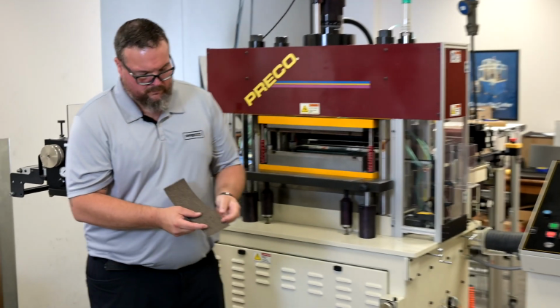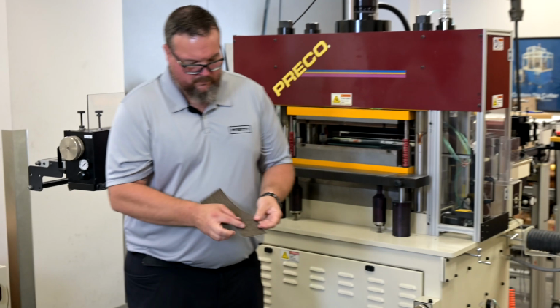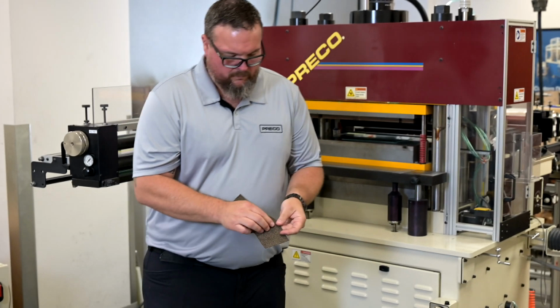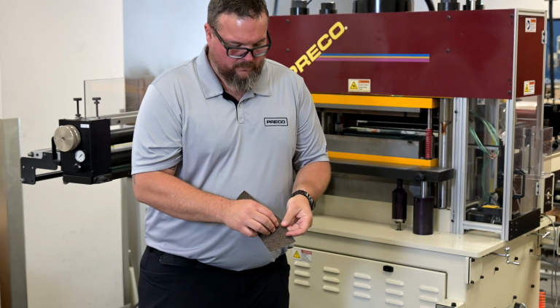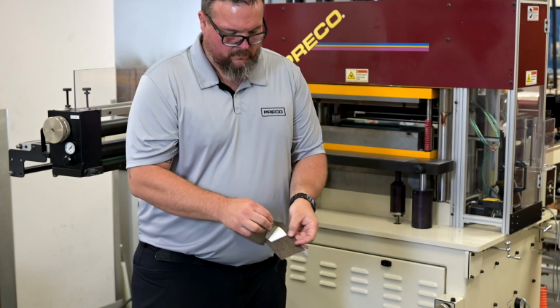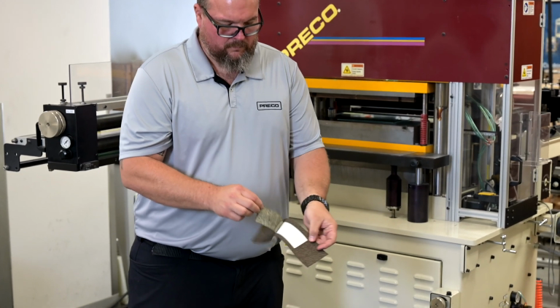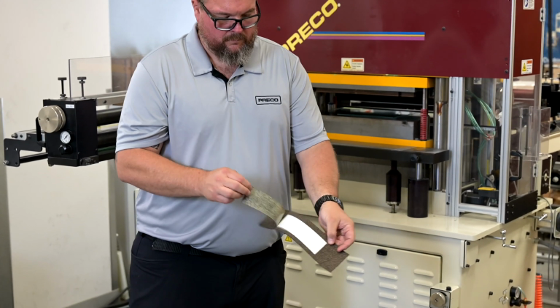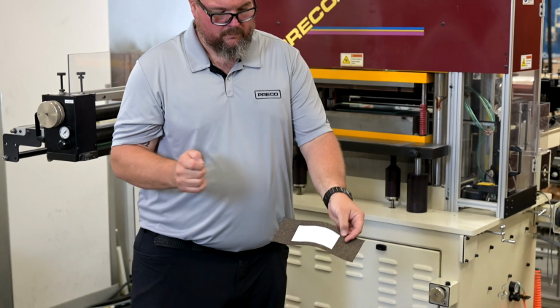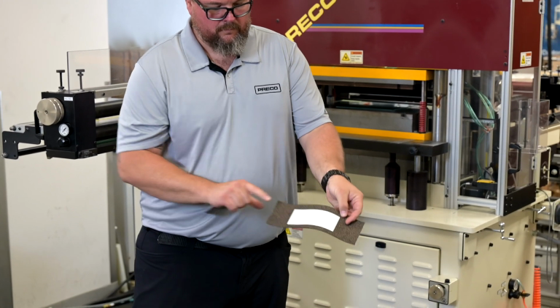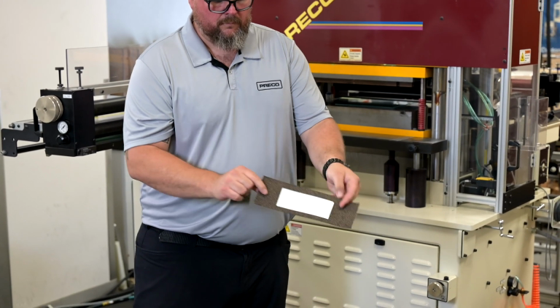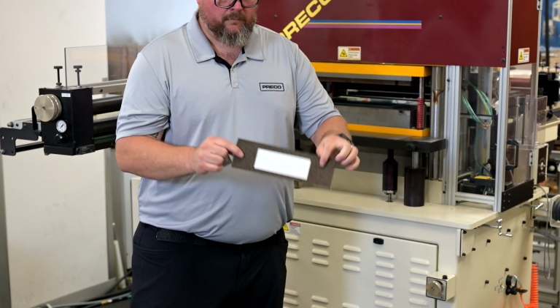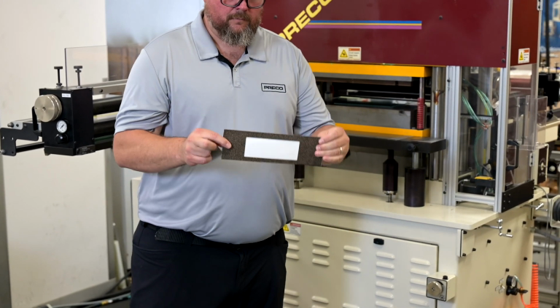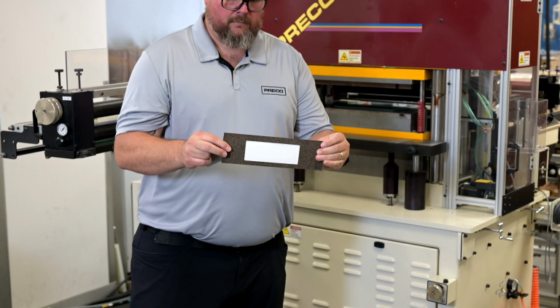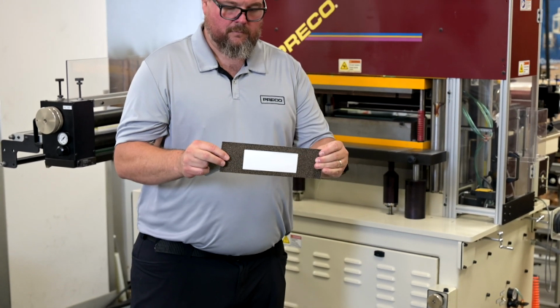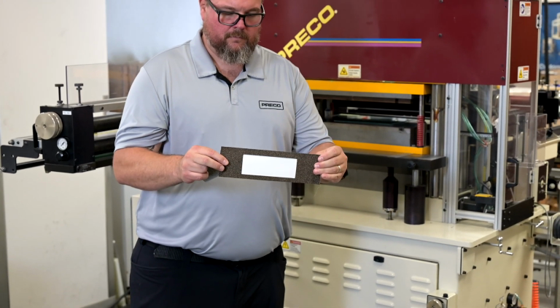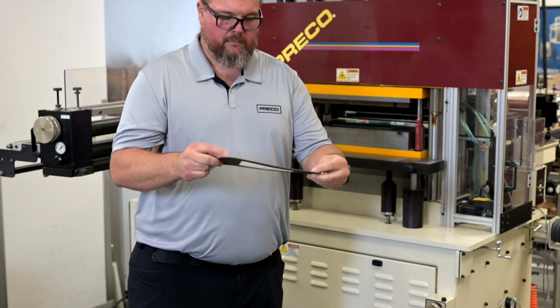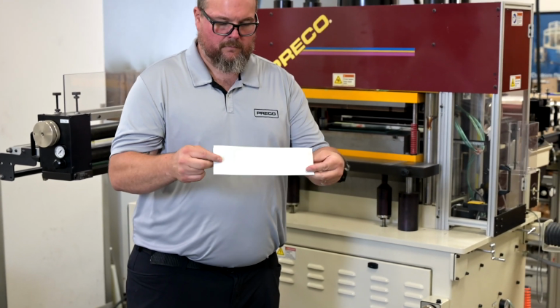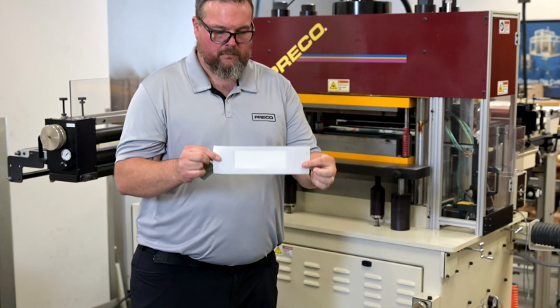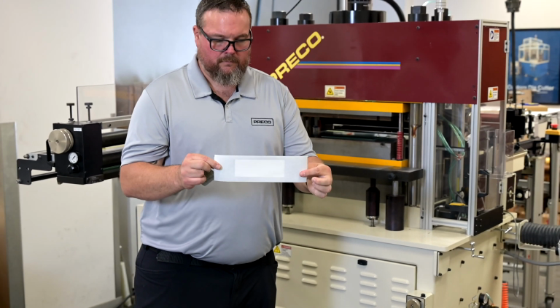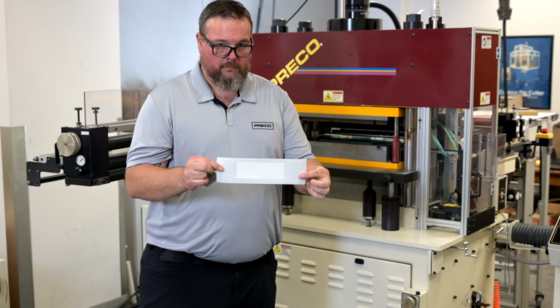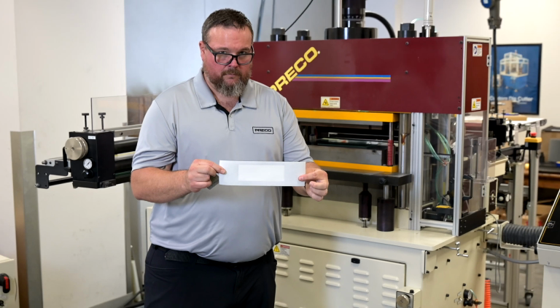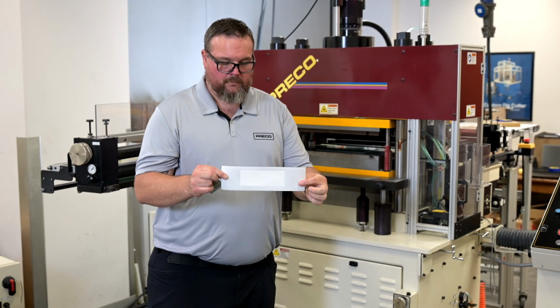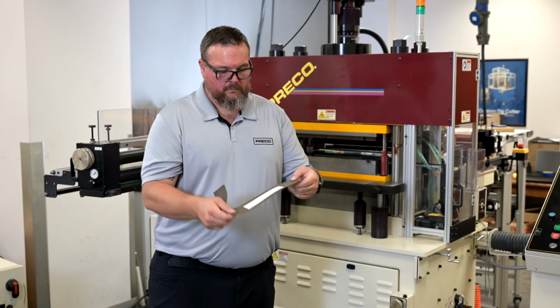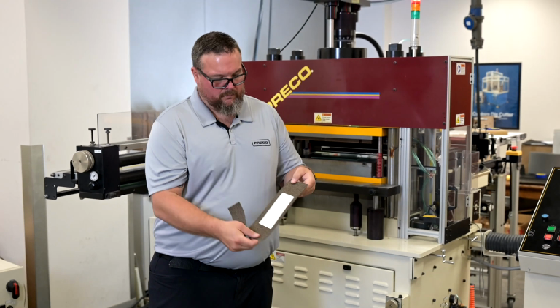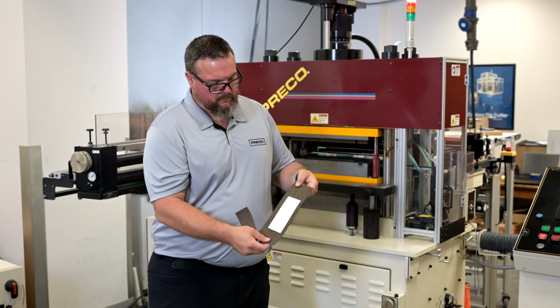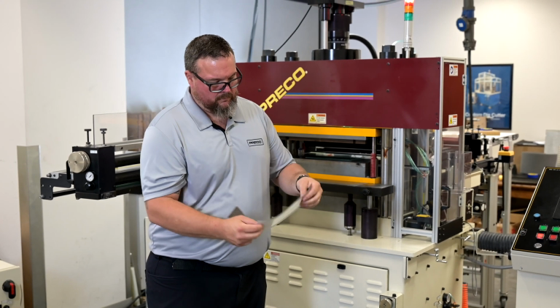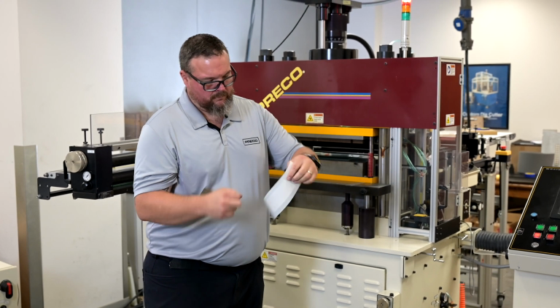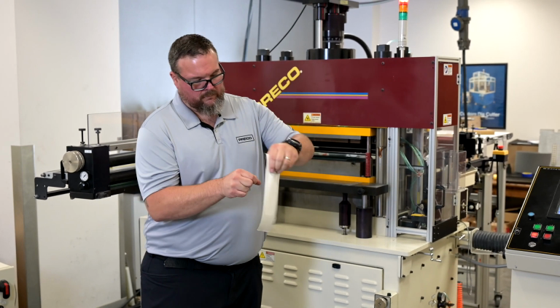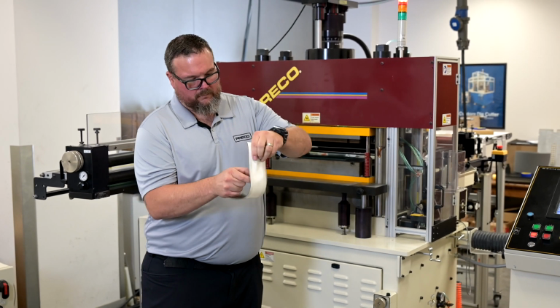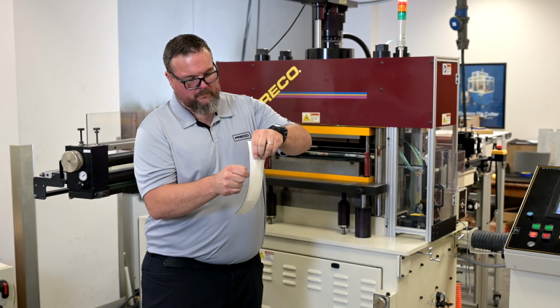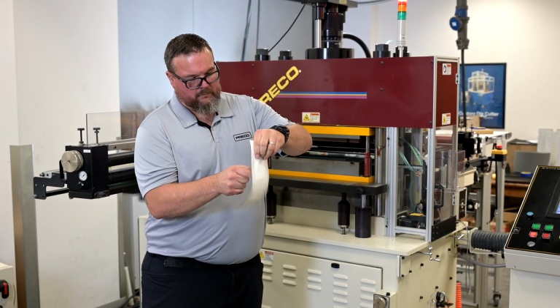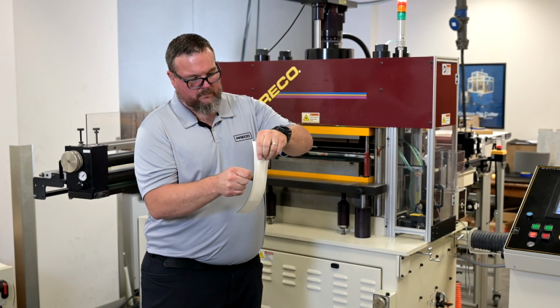You'll see that we have a clean kiss cut. No witness marks, no breaks in the liner, and the glass itself is still perfectly intact.